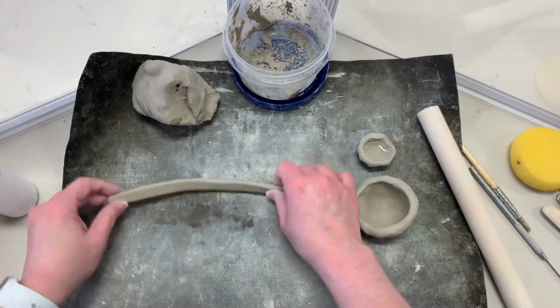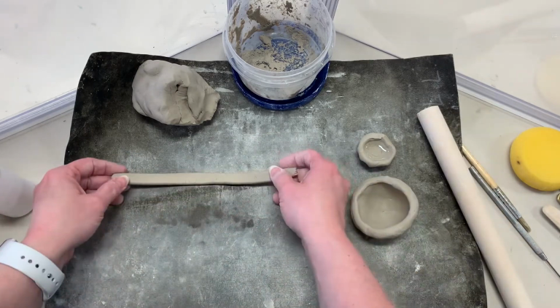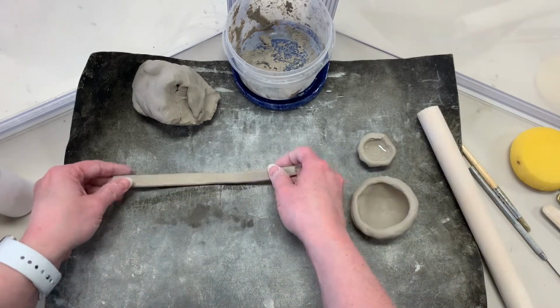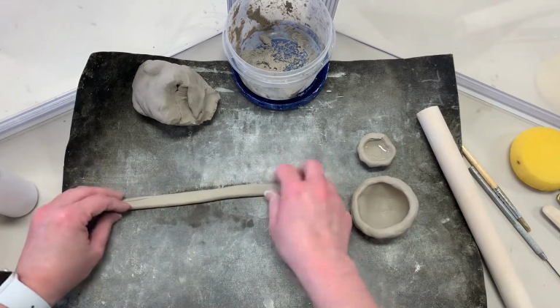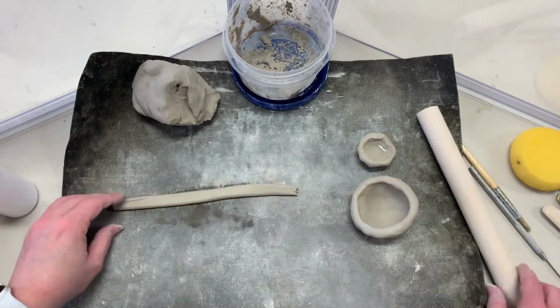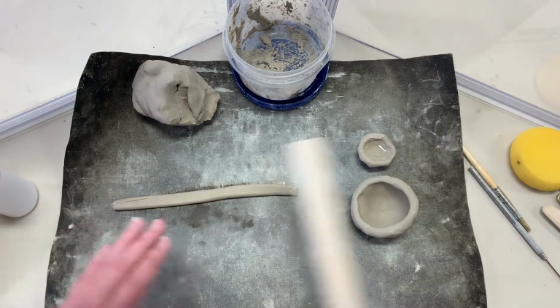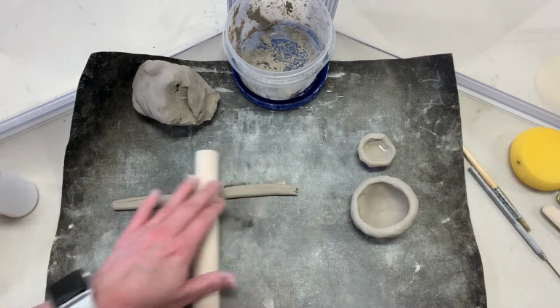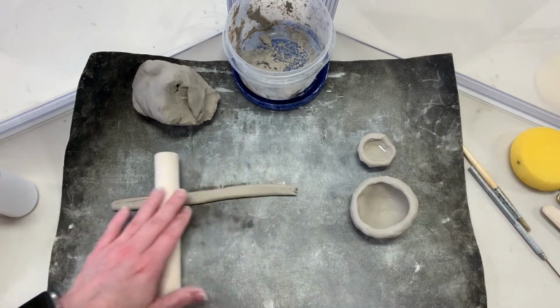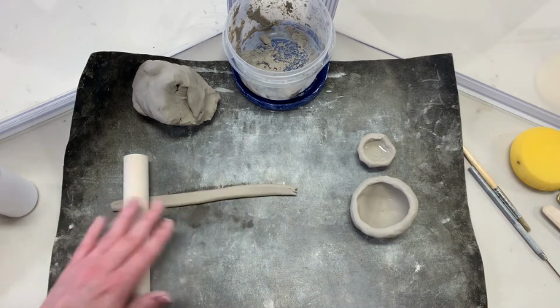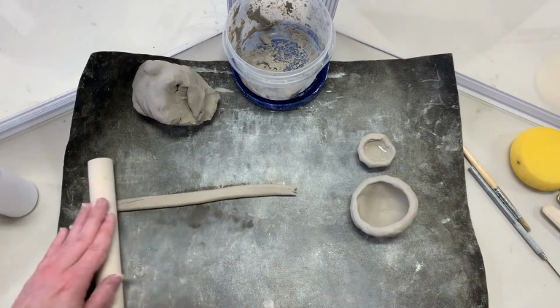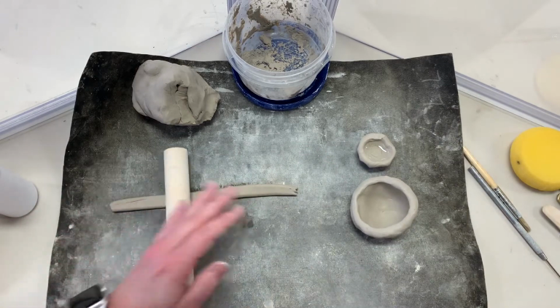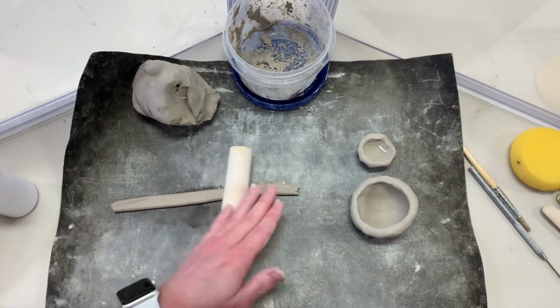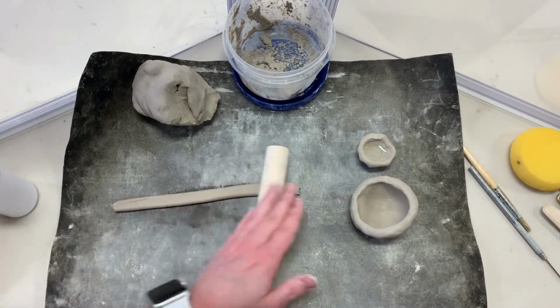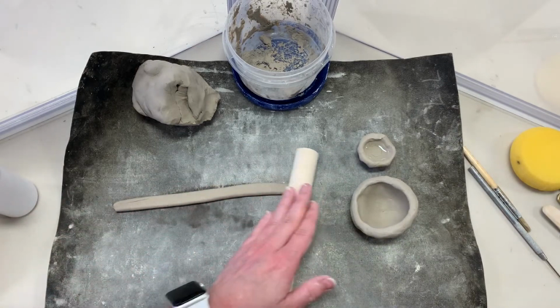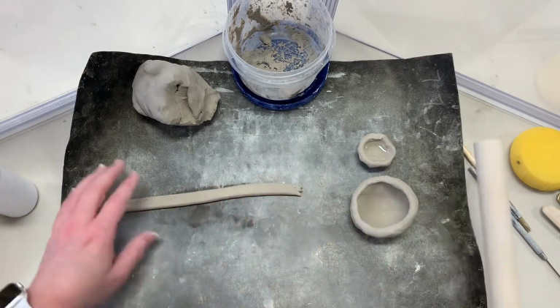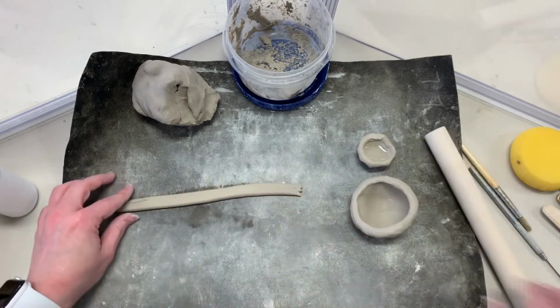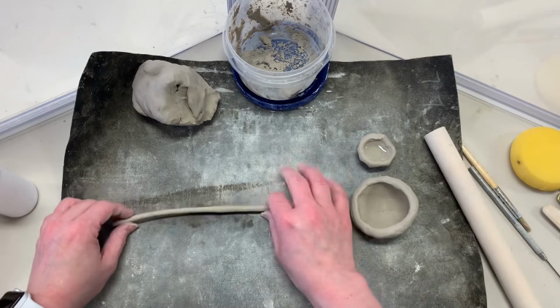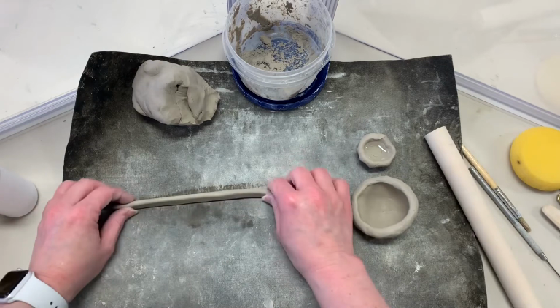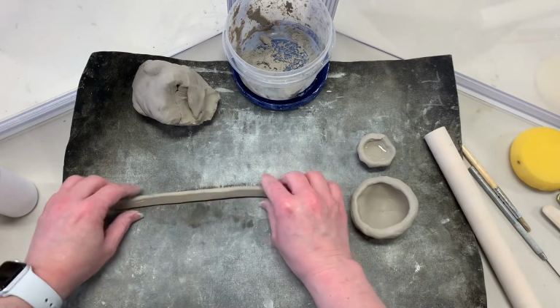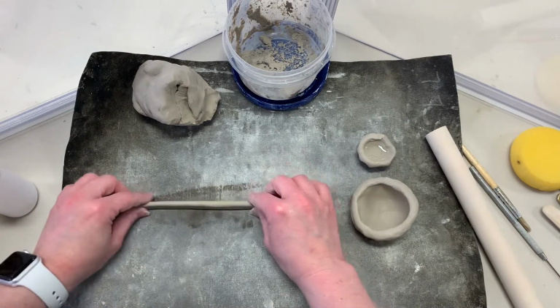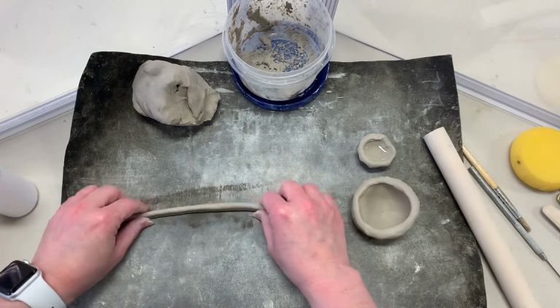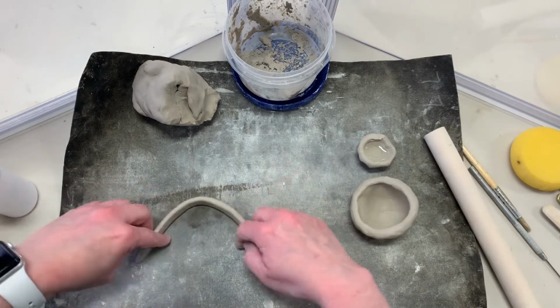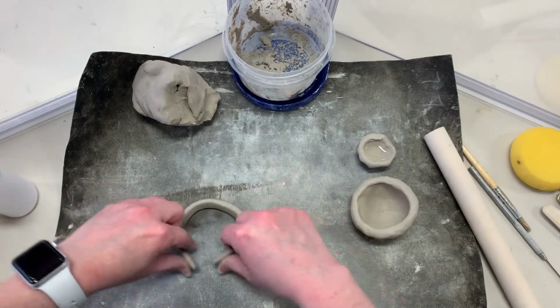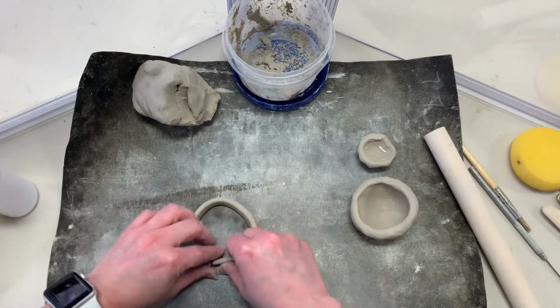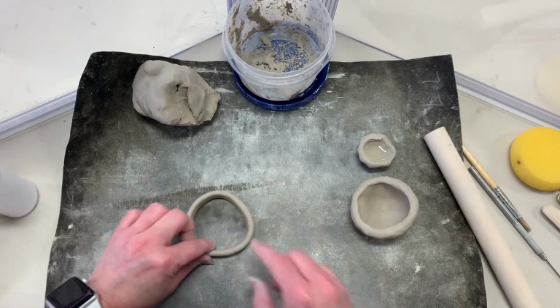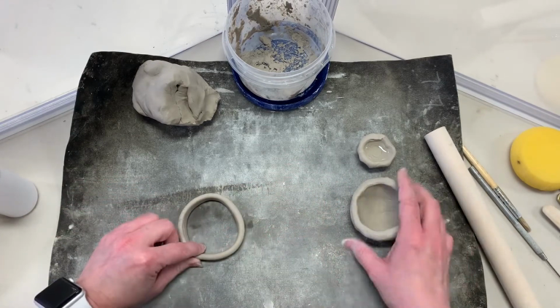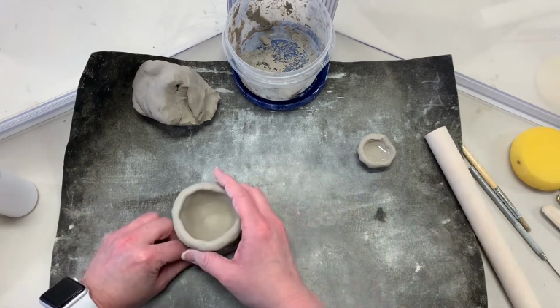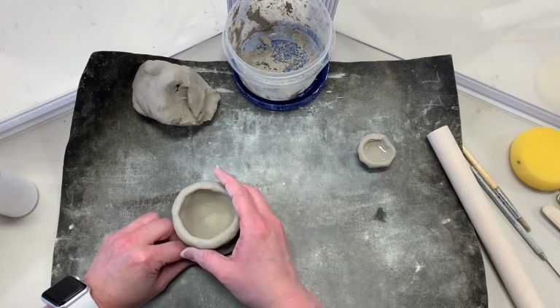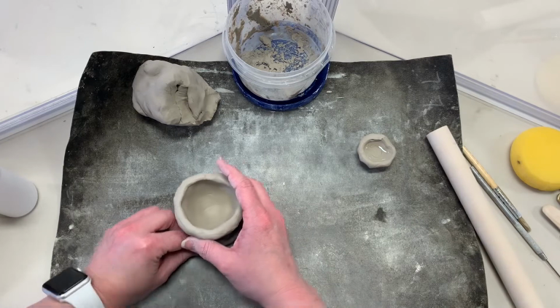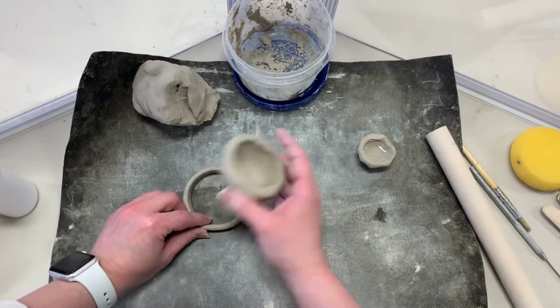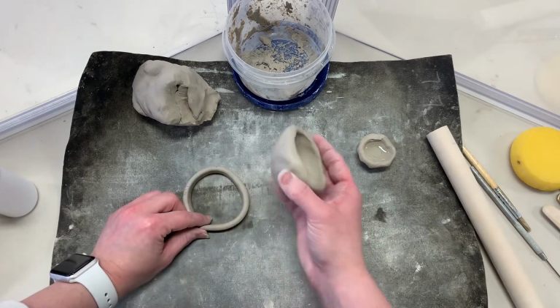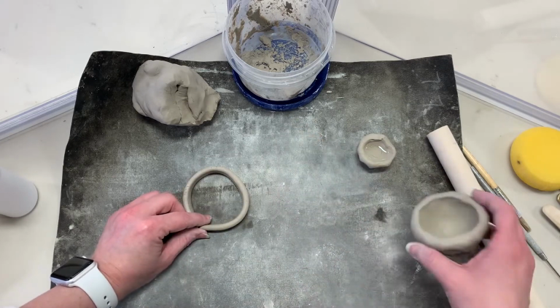Take the coil and do the other side. Not too thin. Now stand it up and coil it around. Attach both ends. Remember: when we attach, we score and slip.